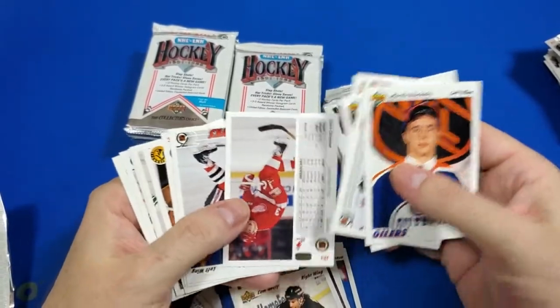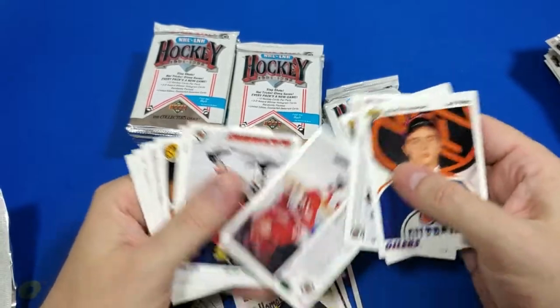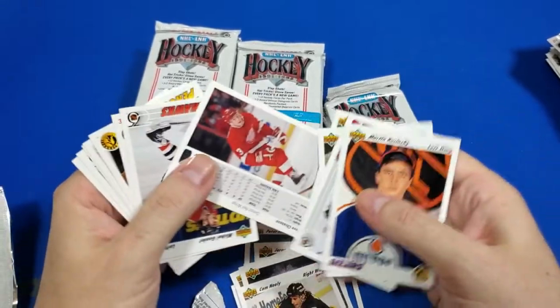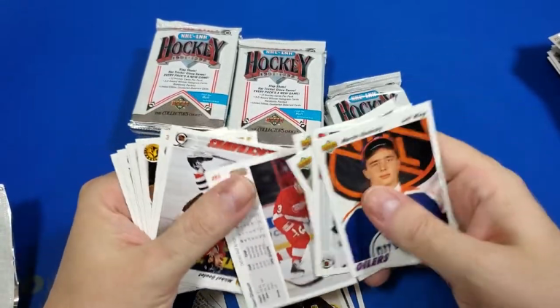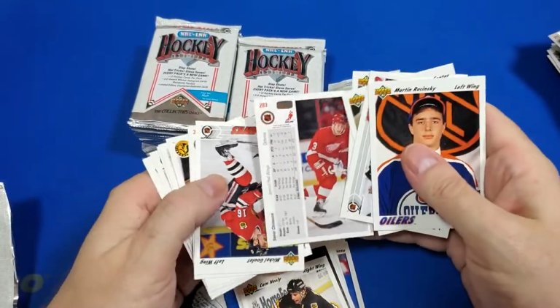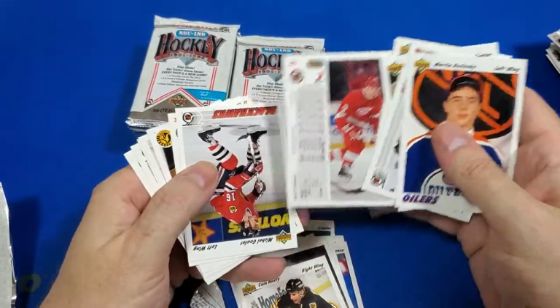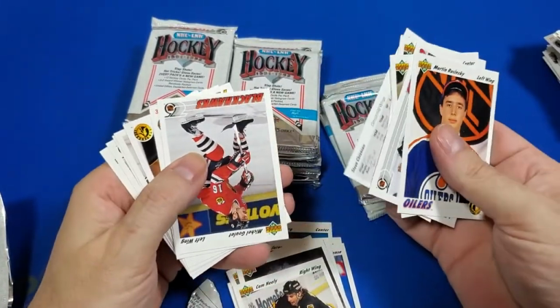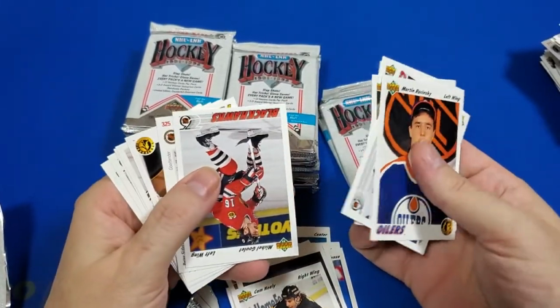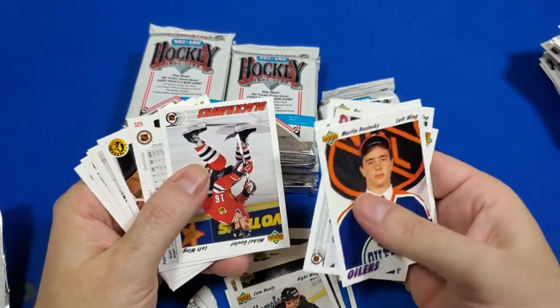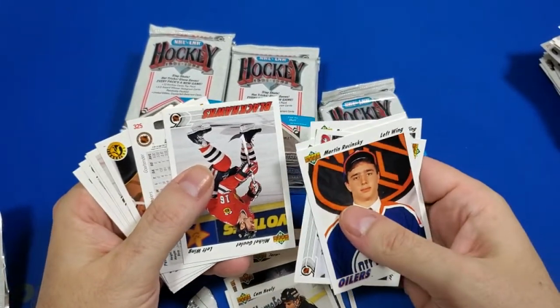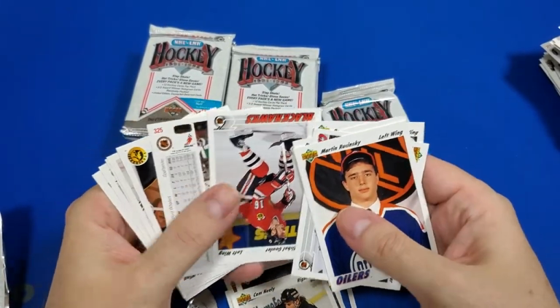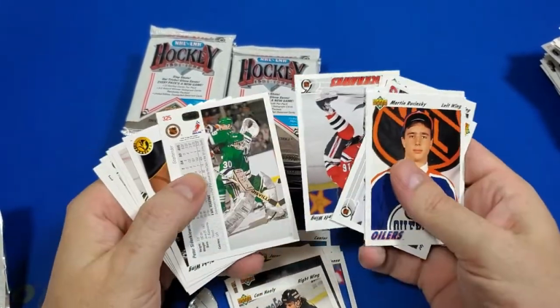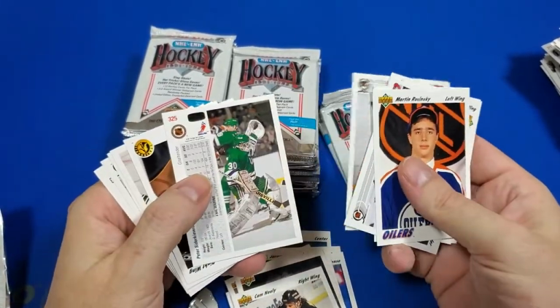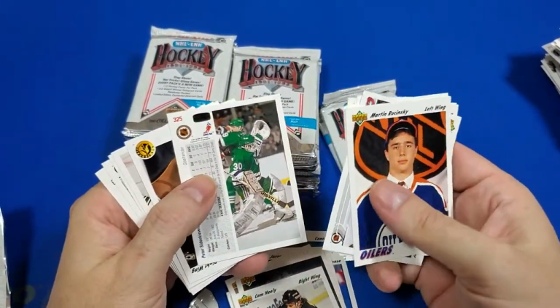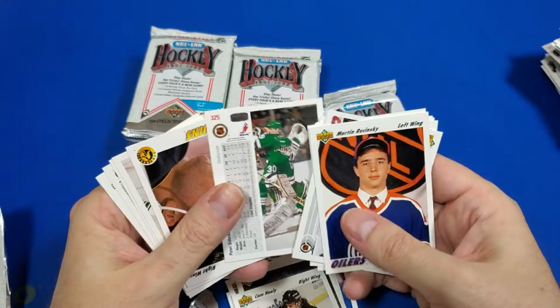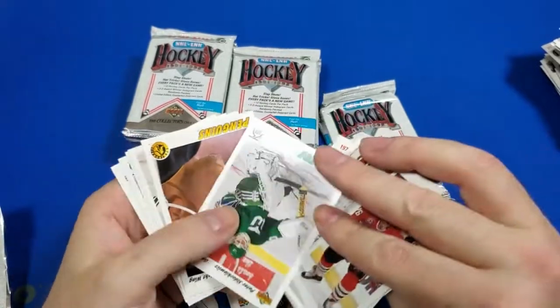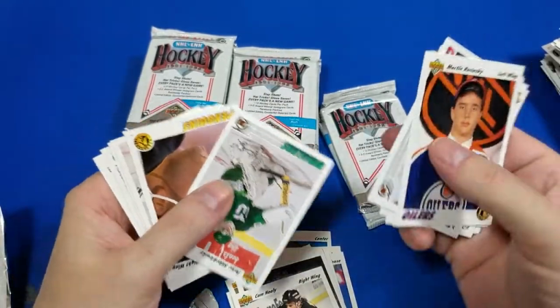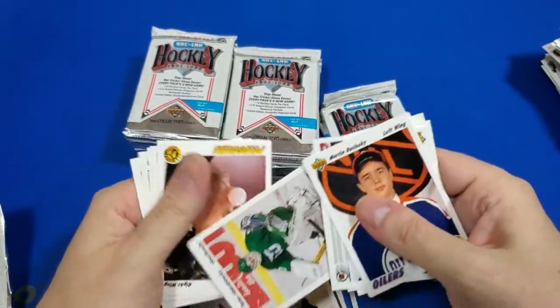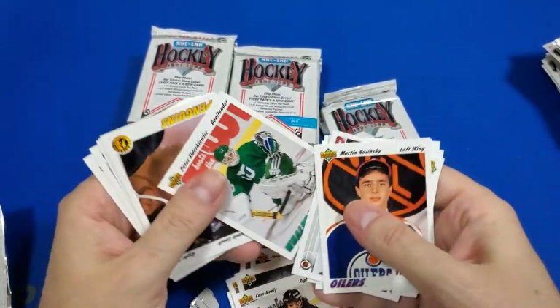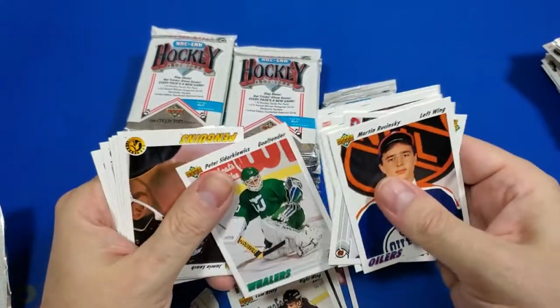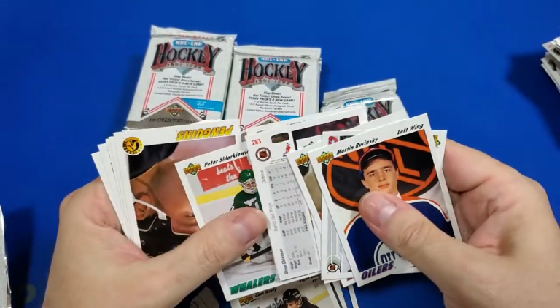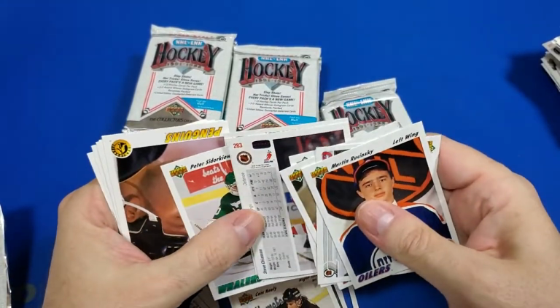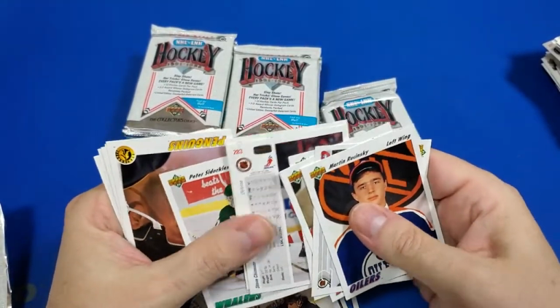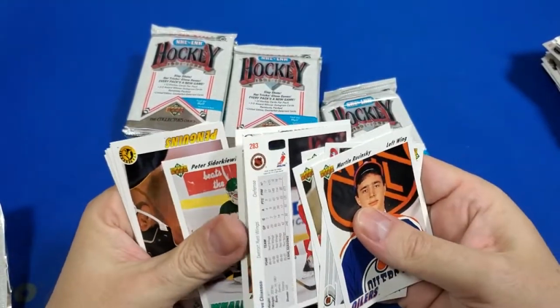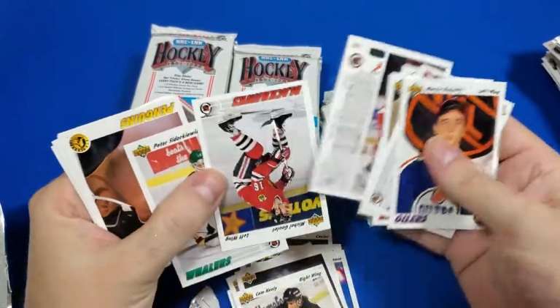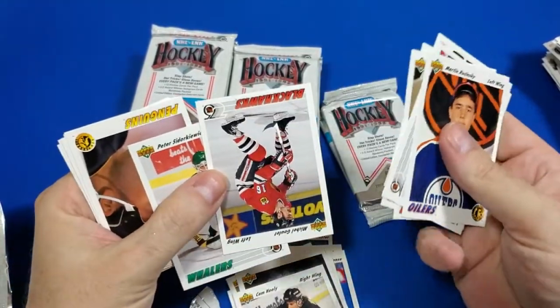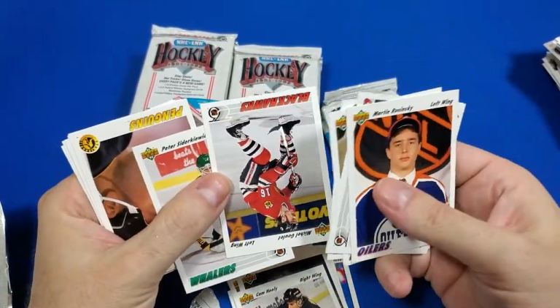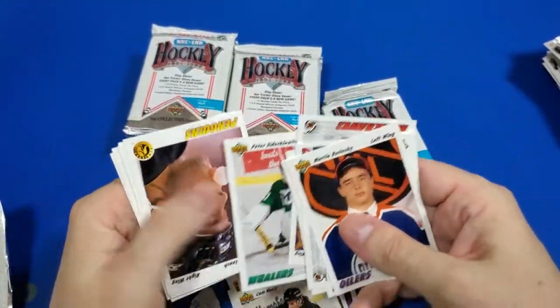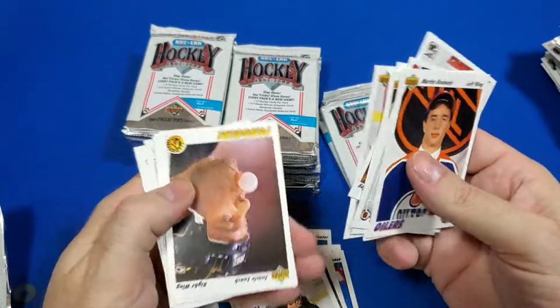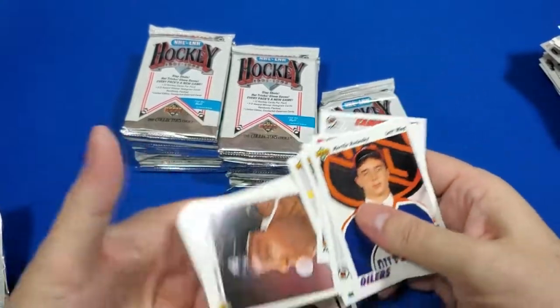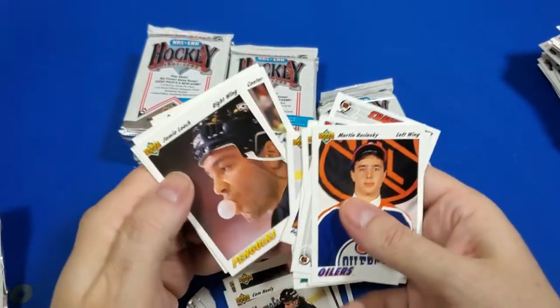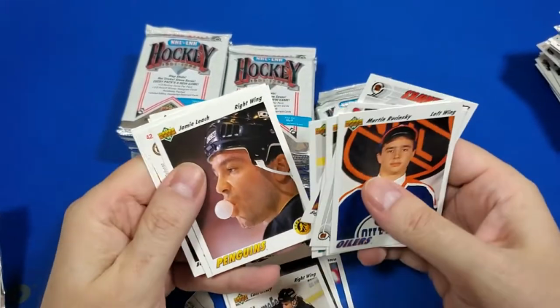I wonder why they're allowed to tape it like that. Shouldn't all the sticks be the same? I mean, it could be a different weight, but it would make sense to me that the ends where they strike should all be the same. Maybe that's a baseball thing — never understood that.